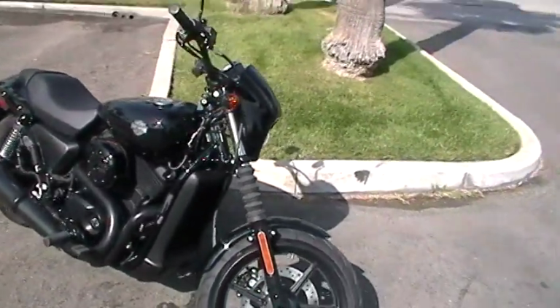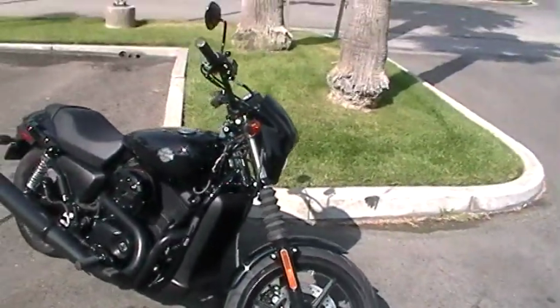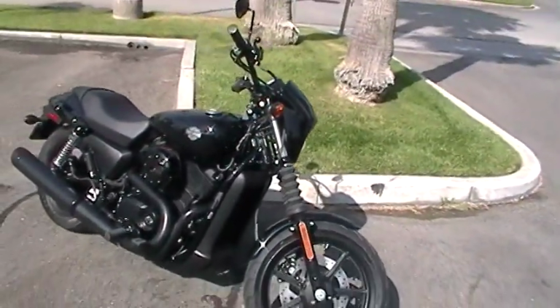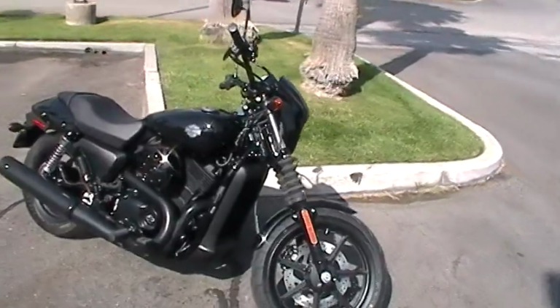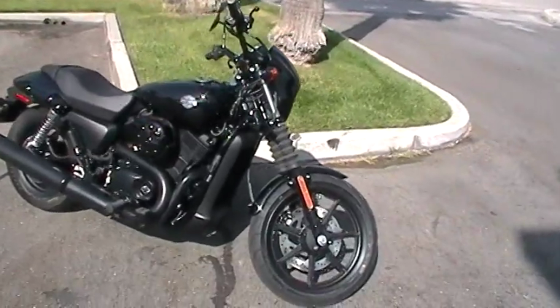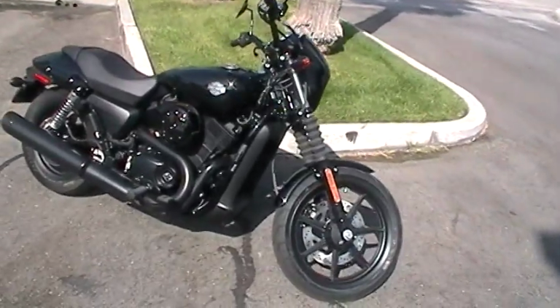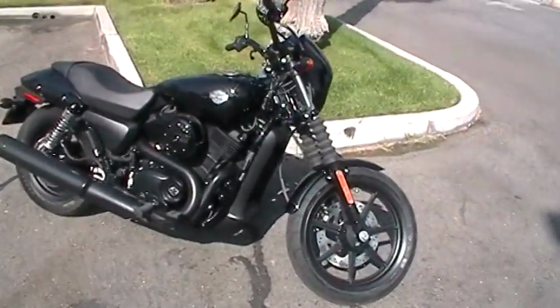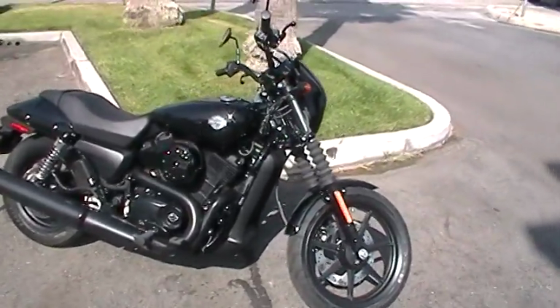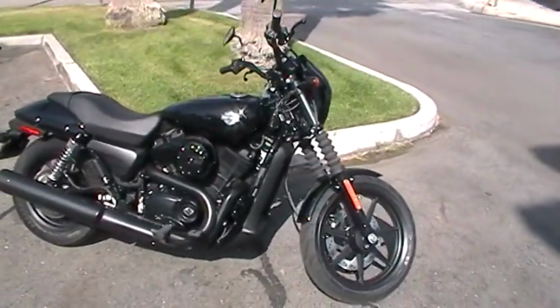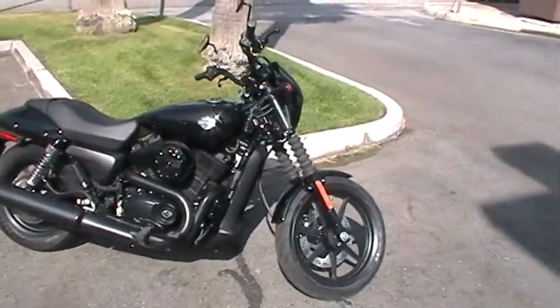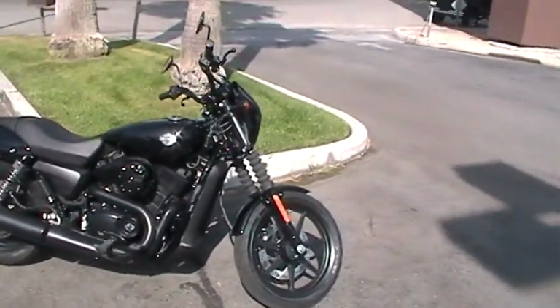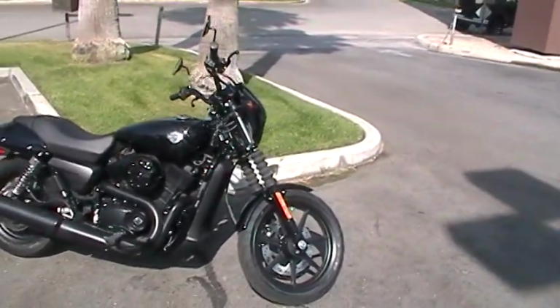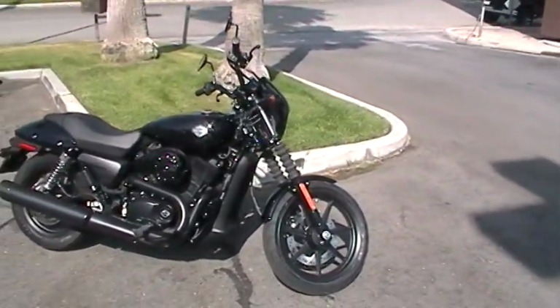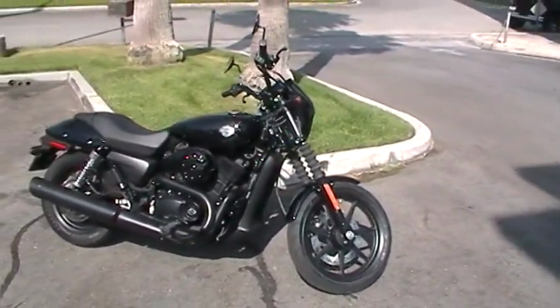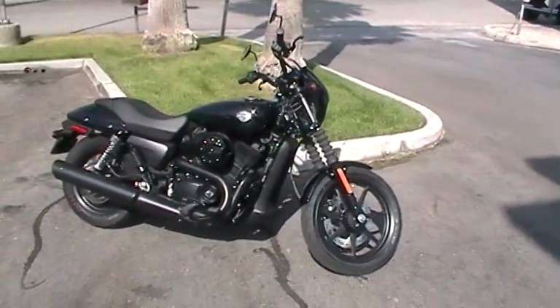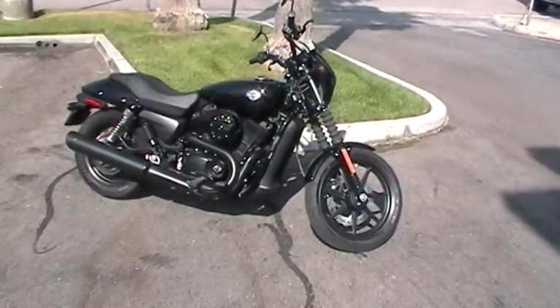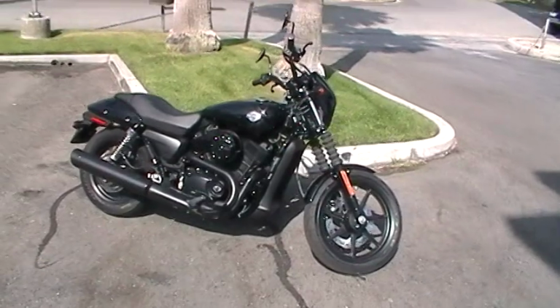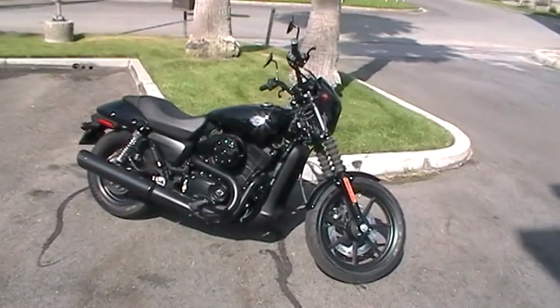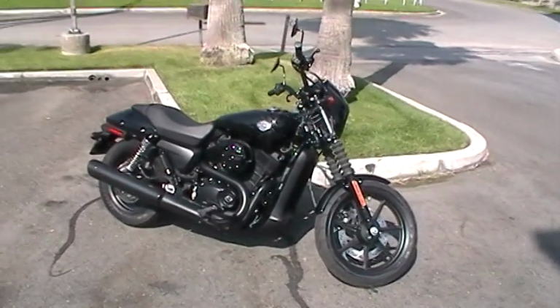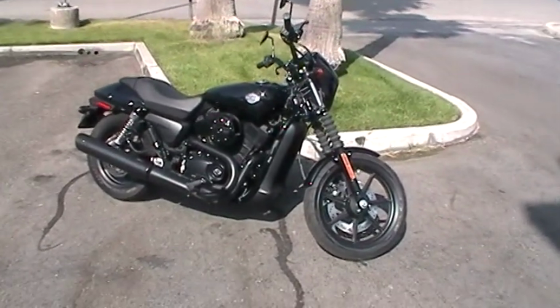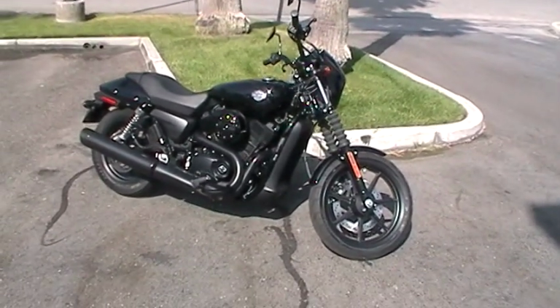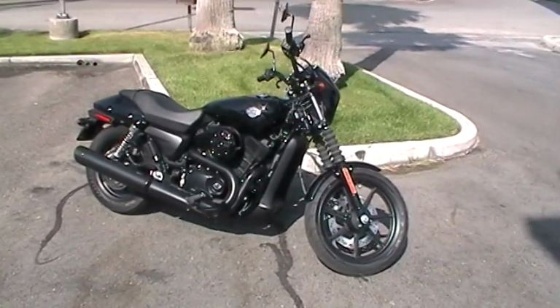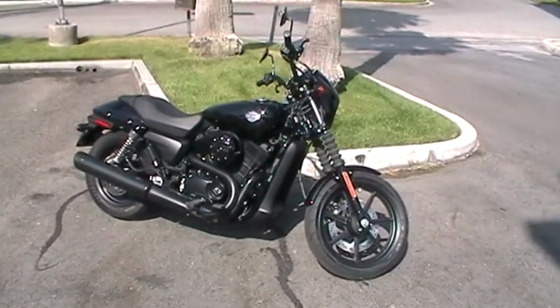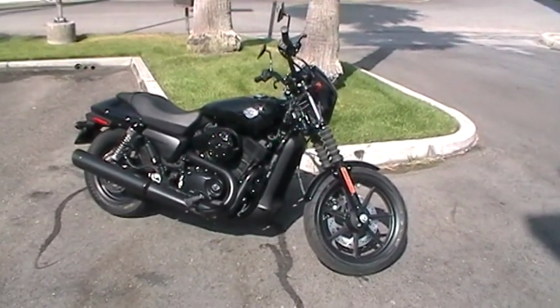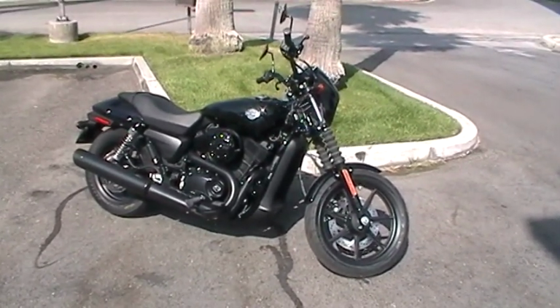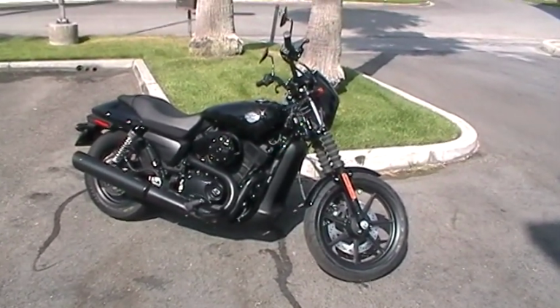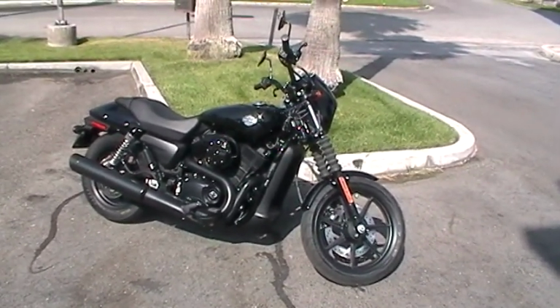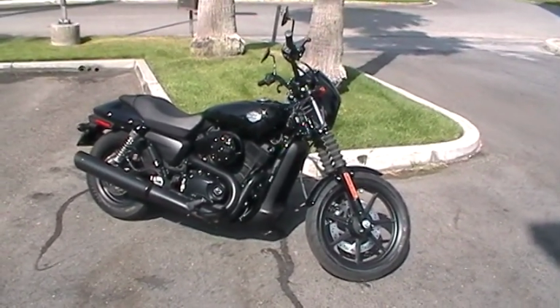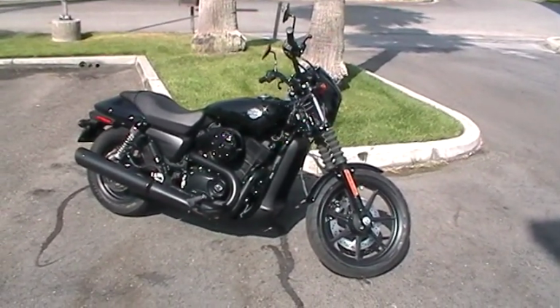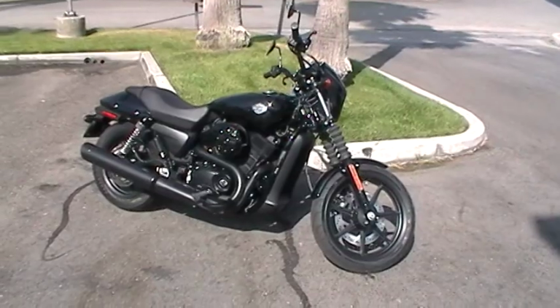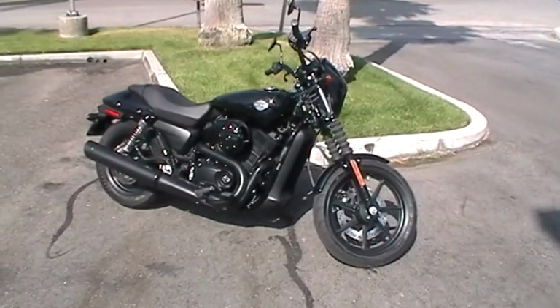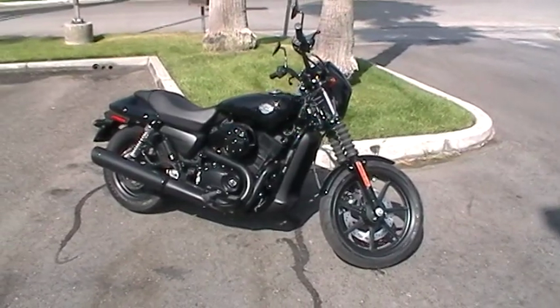This bike is available down here at Quaid Harley-Davidson Loma Linda, off the I-10 freeway. Come on down, because like we said, this bike is so aggressive it might ride off here on its own. See you soon.